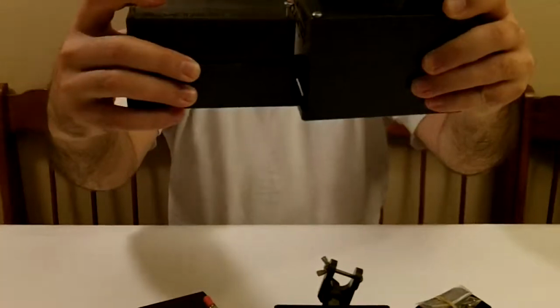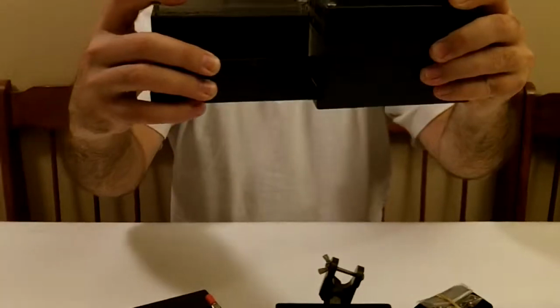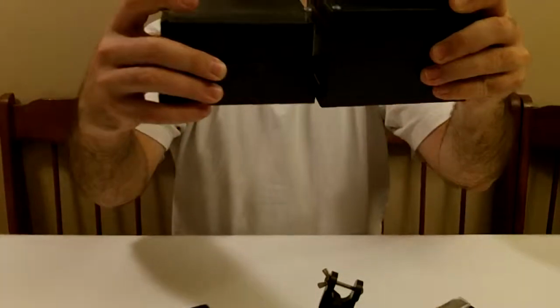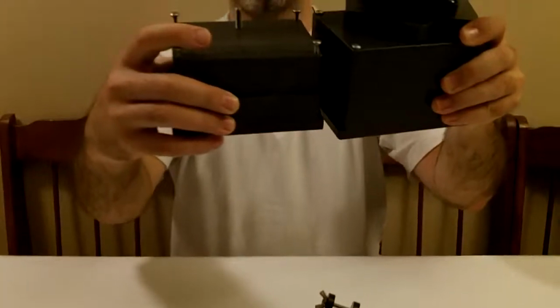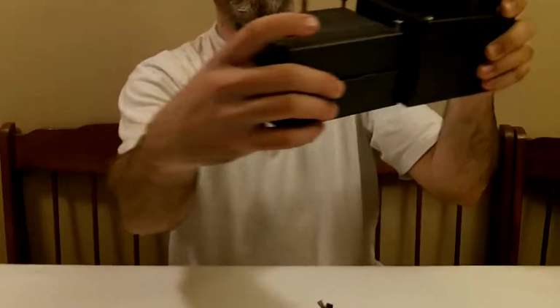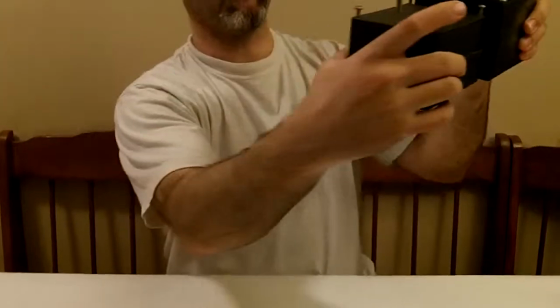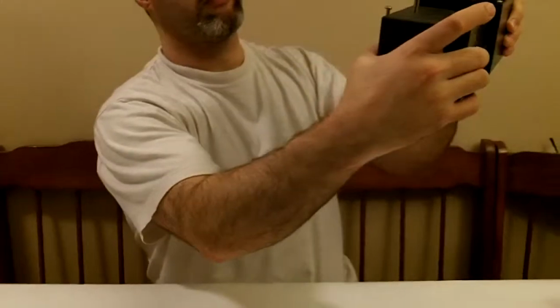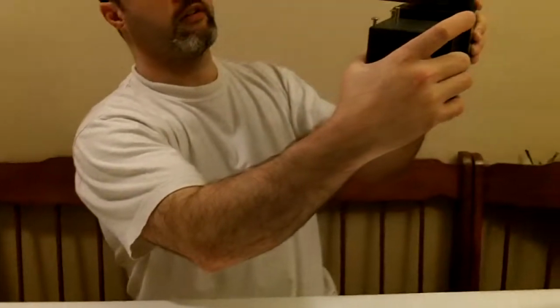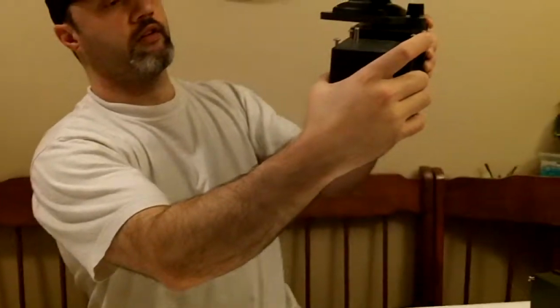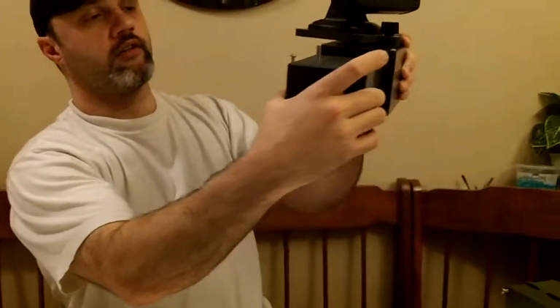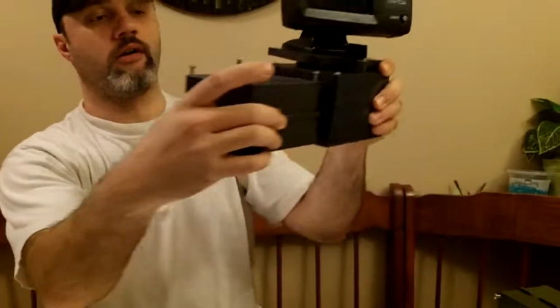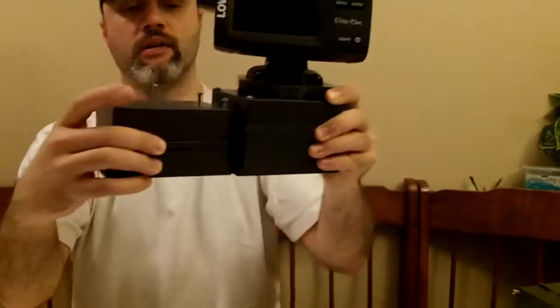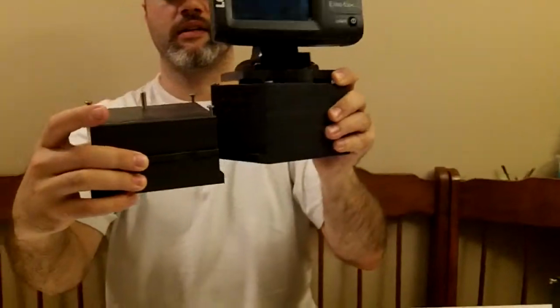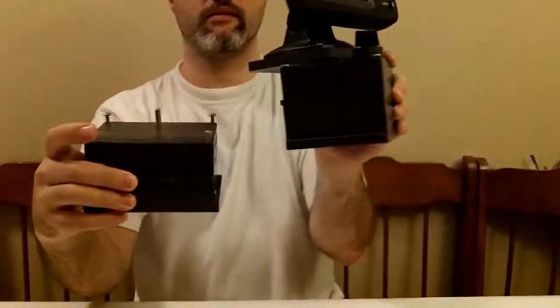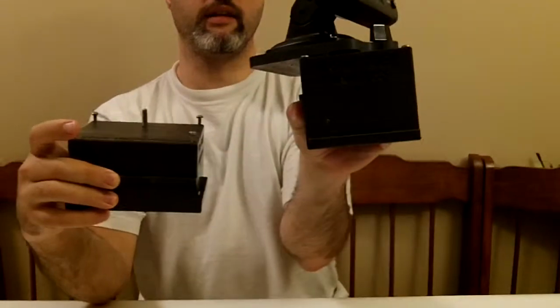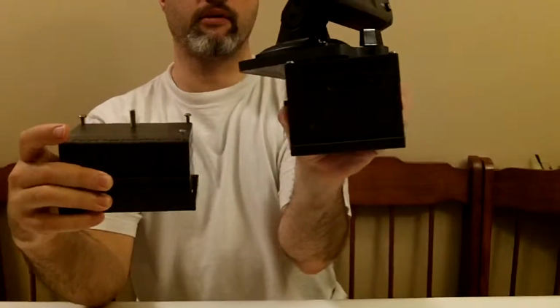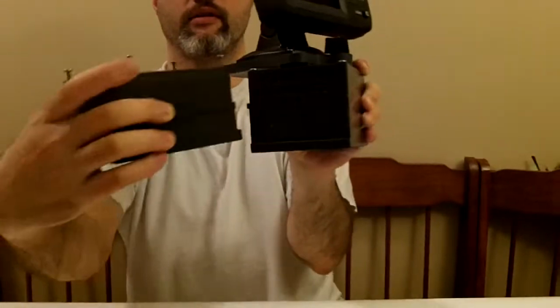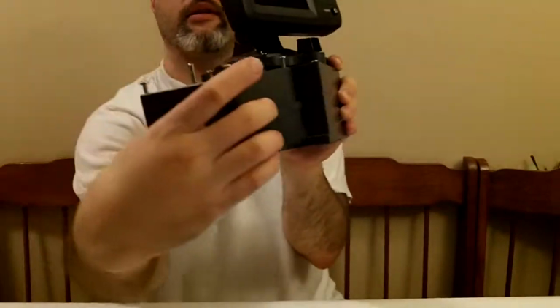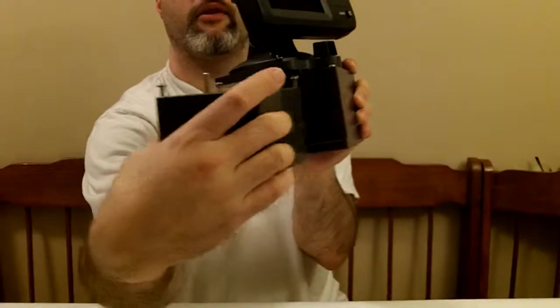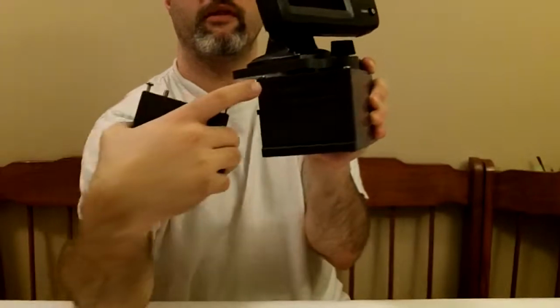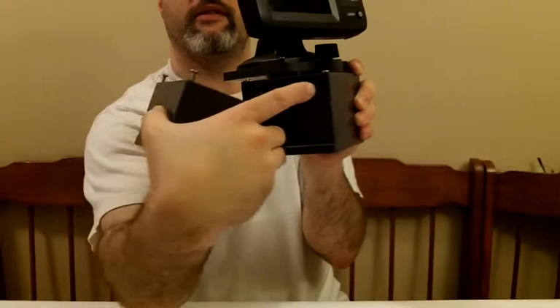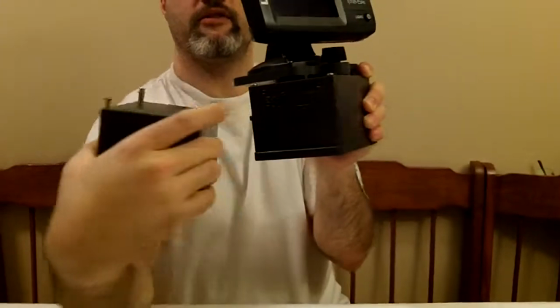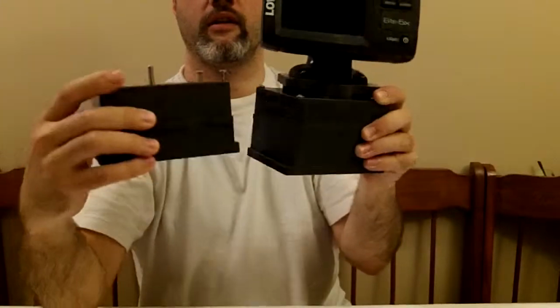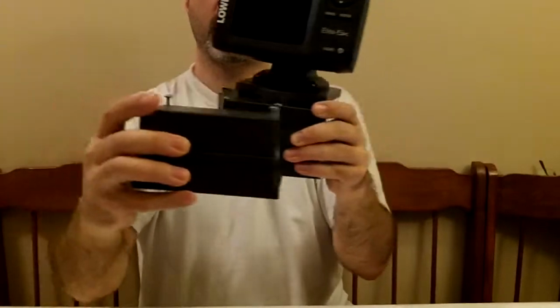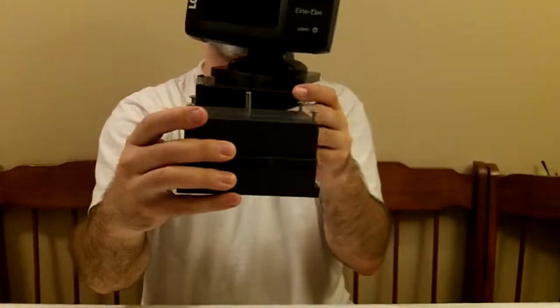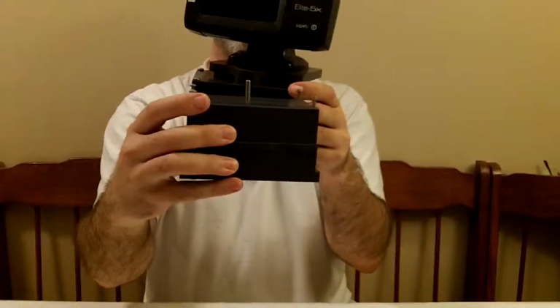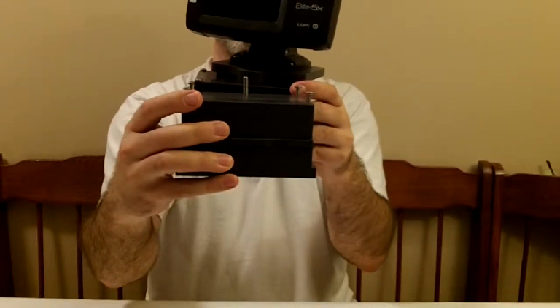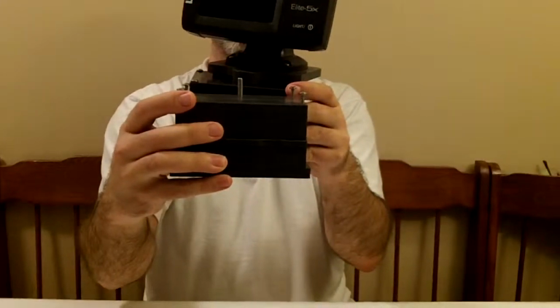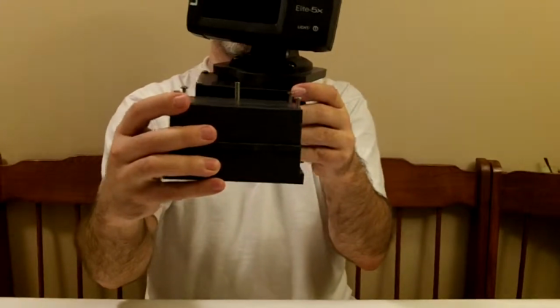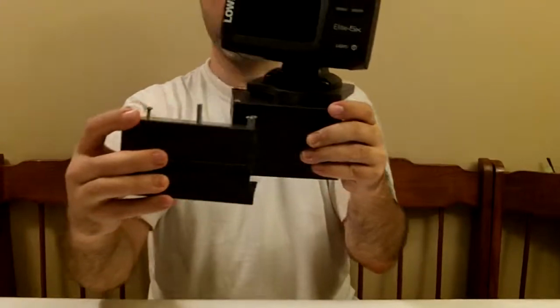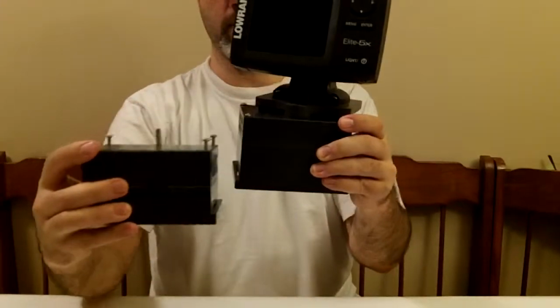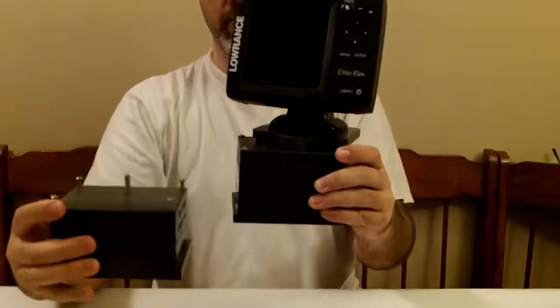It's not a heck of a lot — a little taller, a little deeper in terms of this dimension, but the same width as it was before.